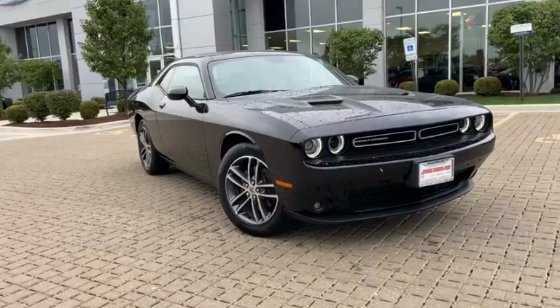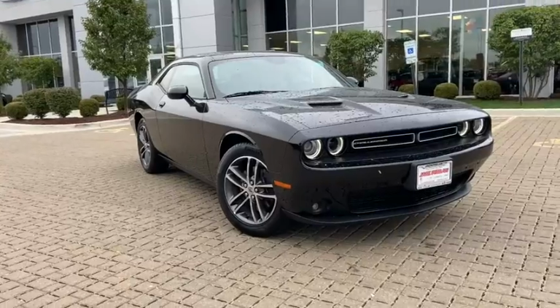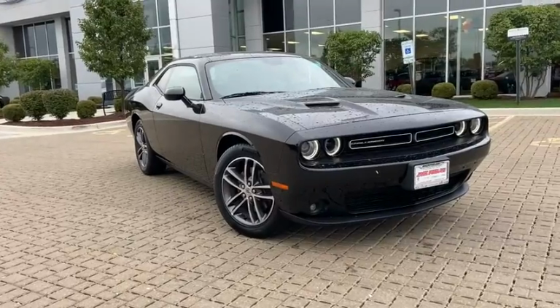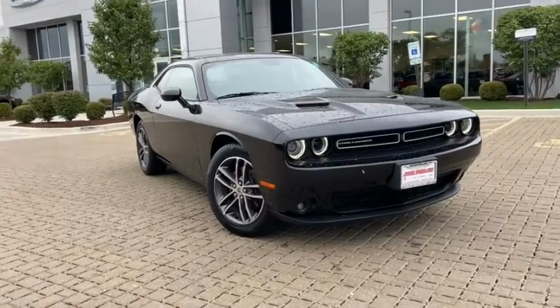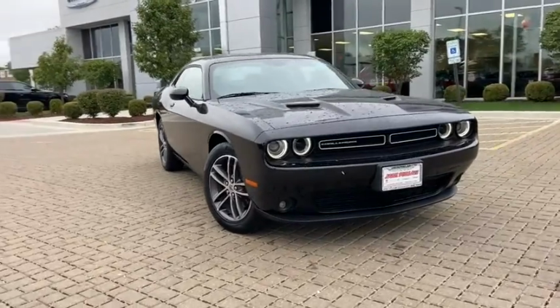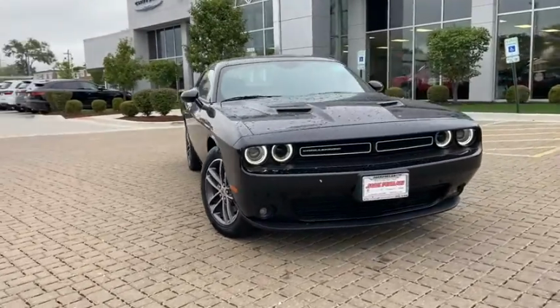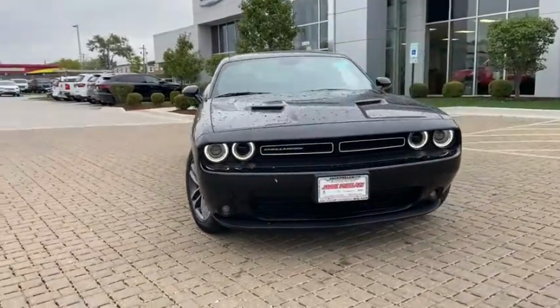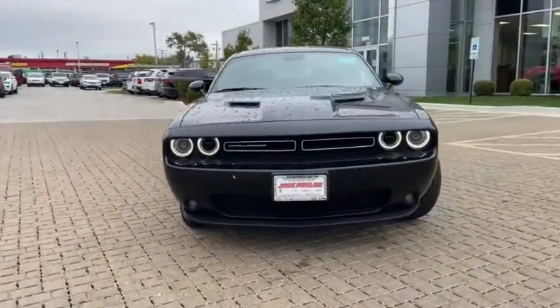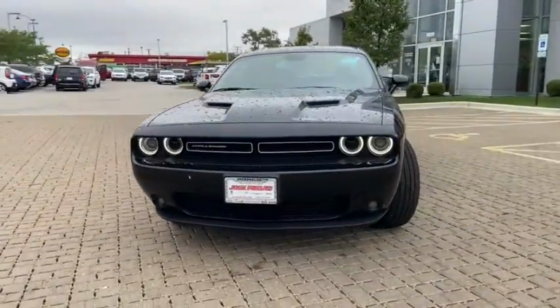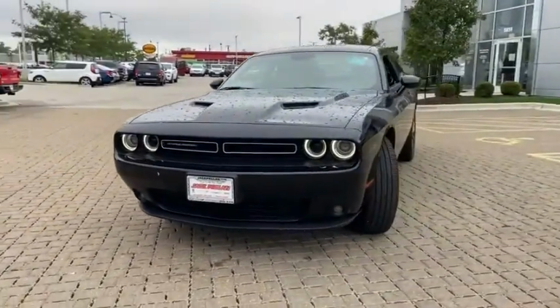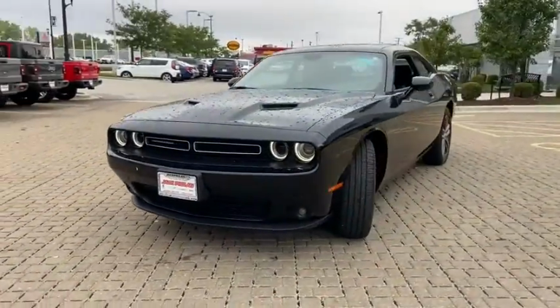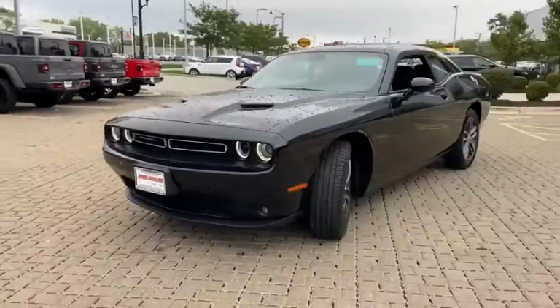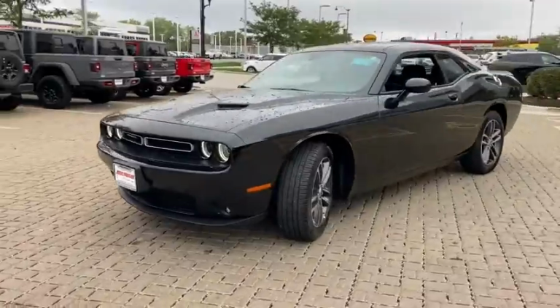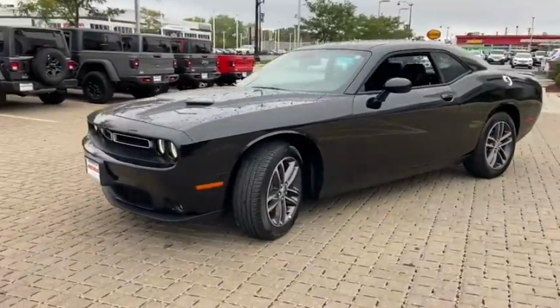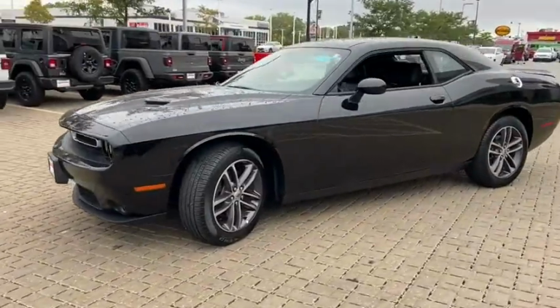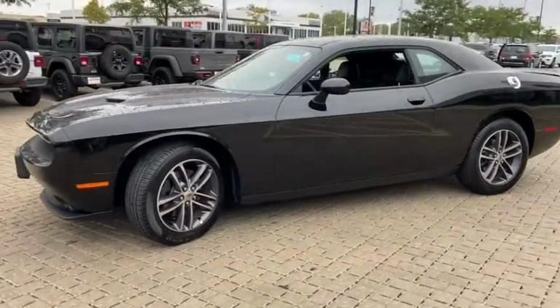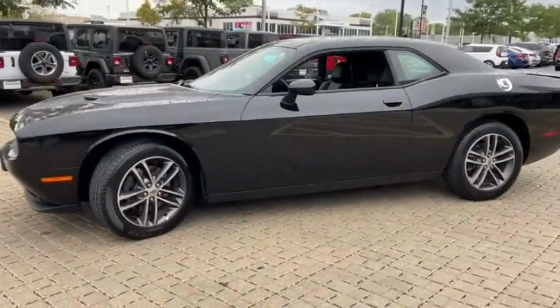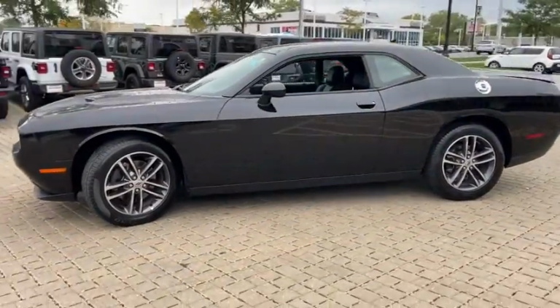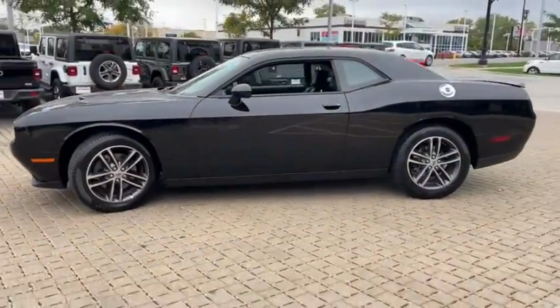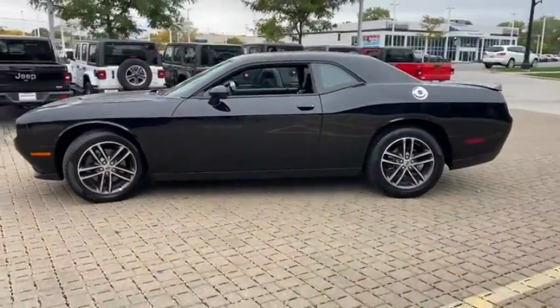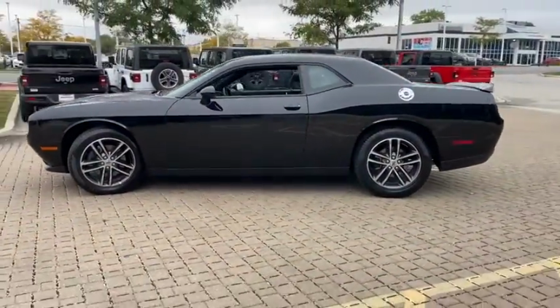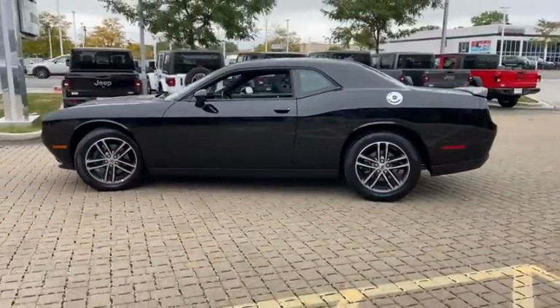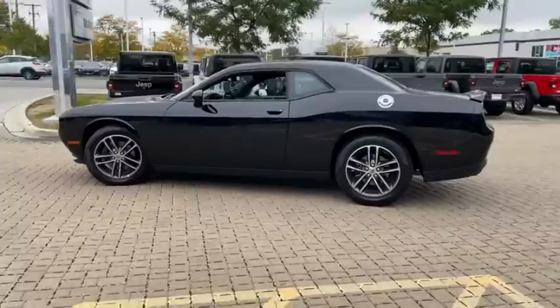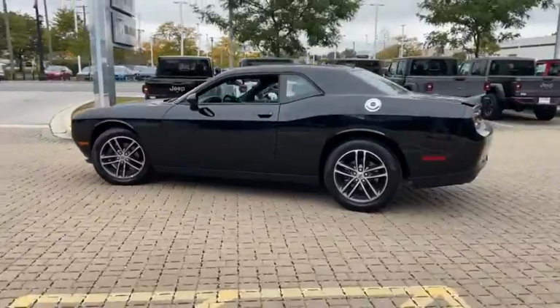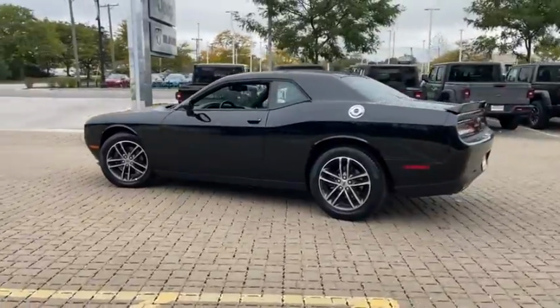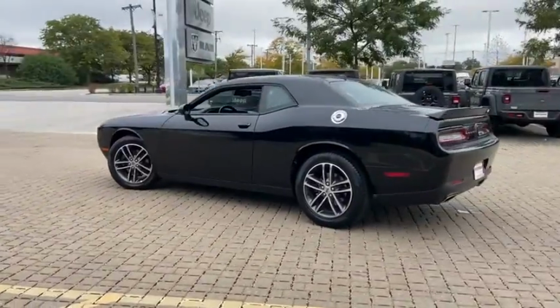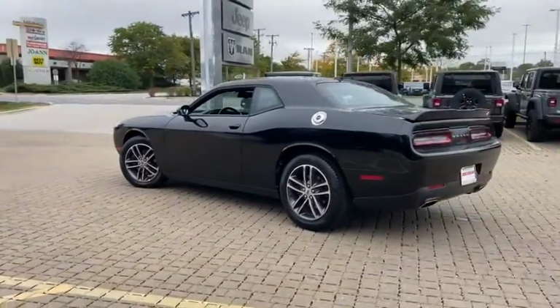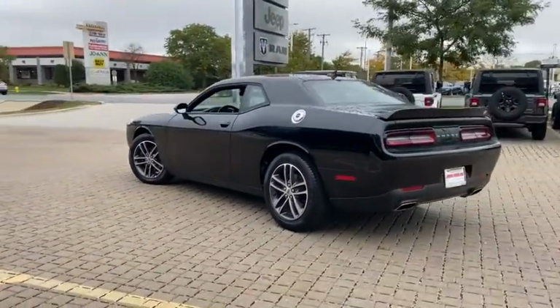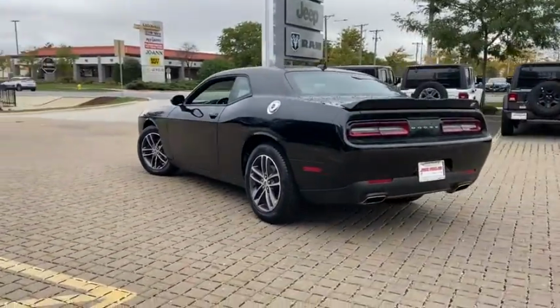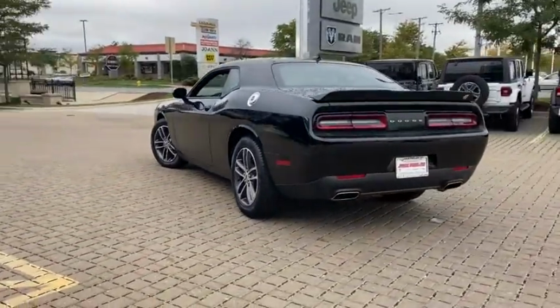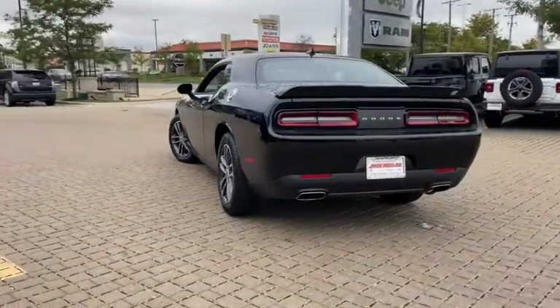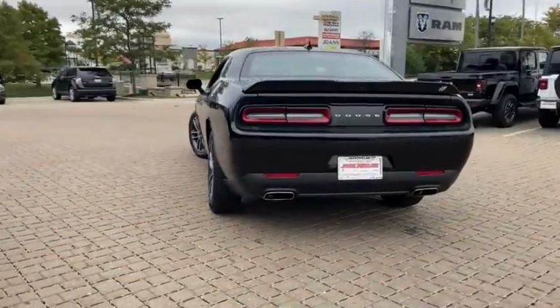Stop by and take a look at the 2019 Dodge Challenger. Rated most appealing mid-sized sport car by J.D. Power & Associates, the Dodge Challenger delivers on style and performance. It's powerful, practical, and efficient.